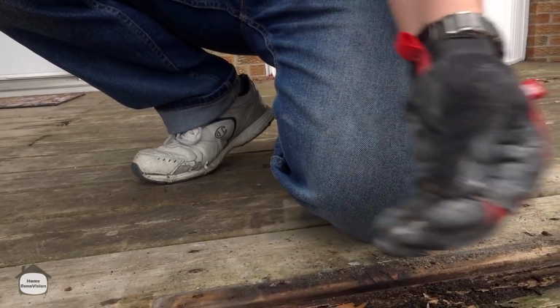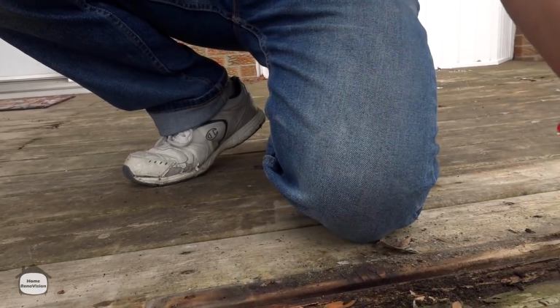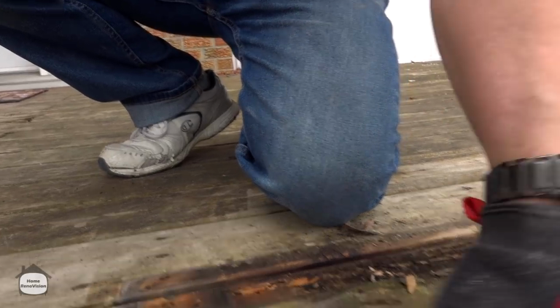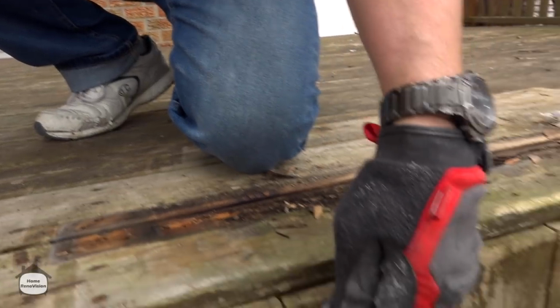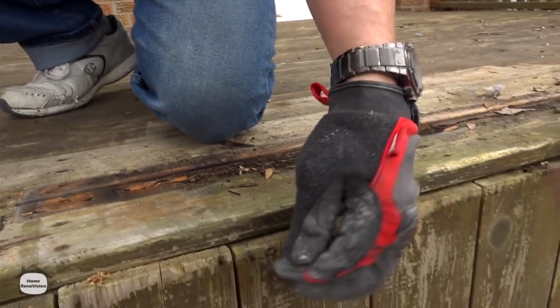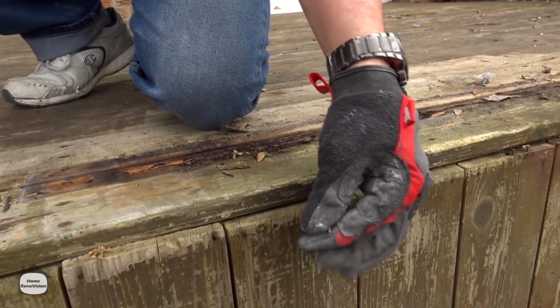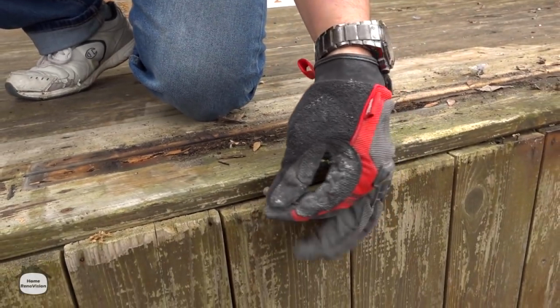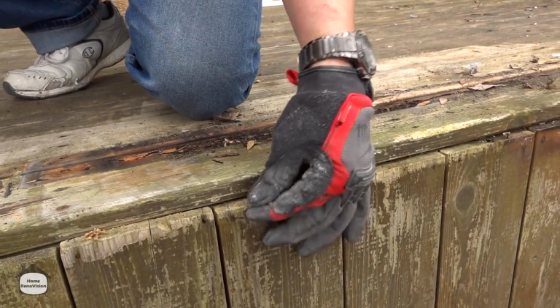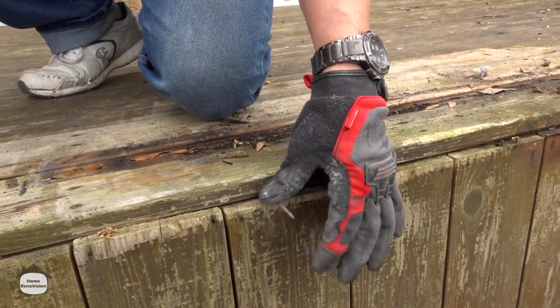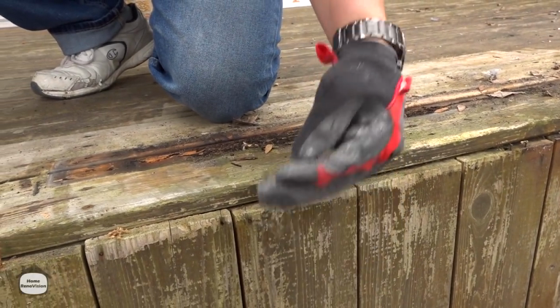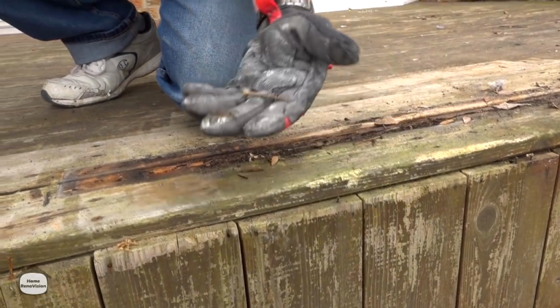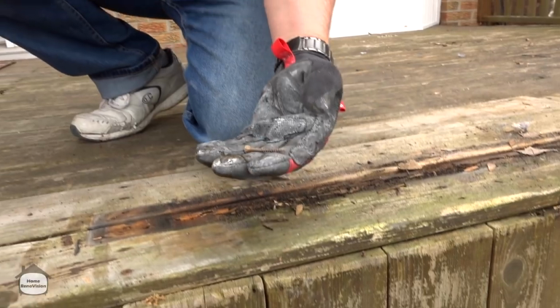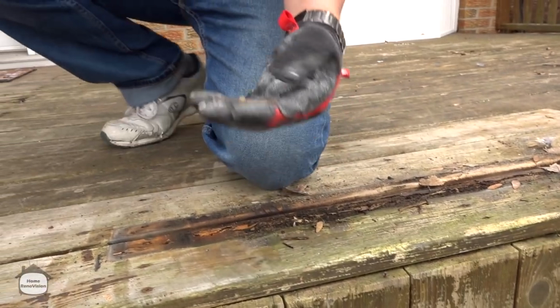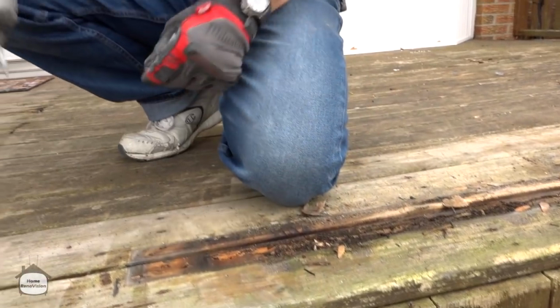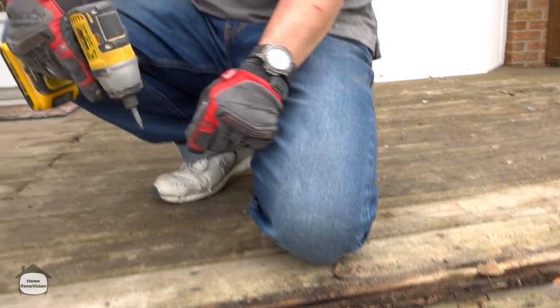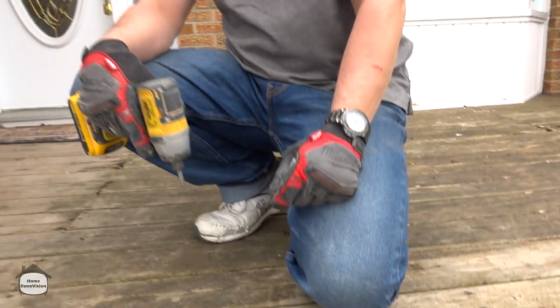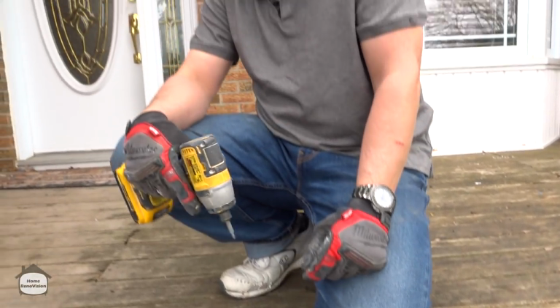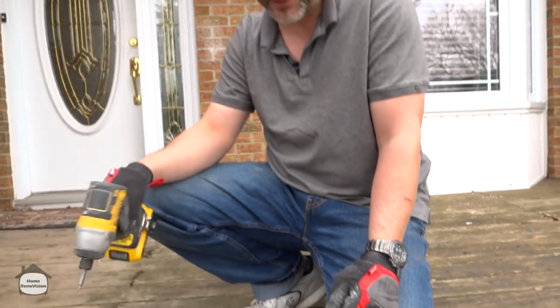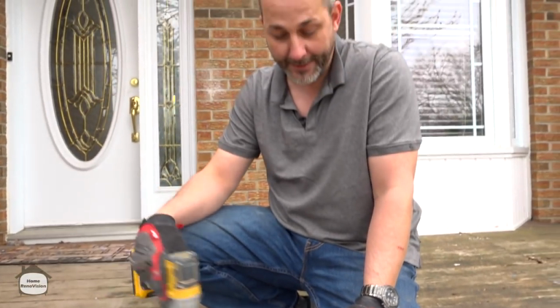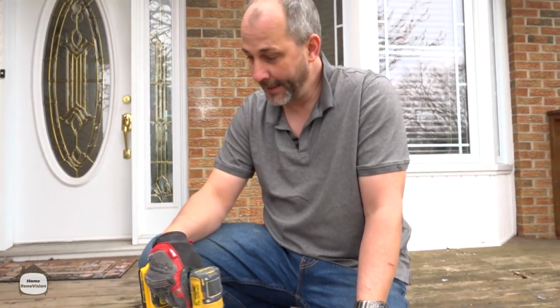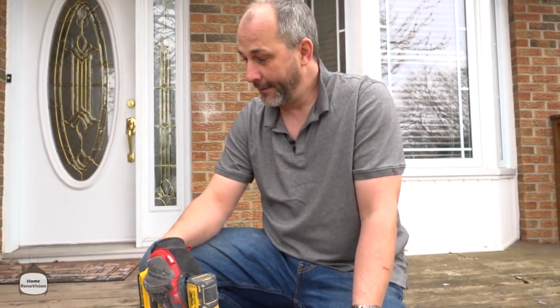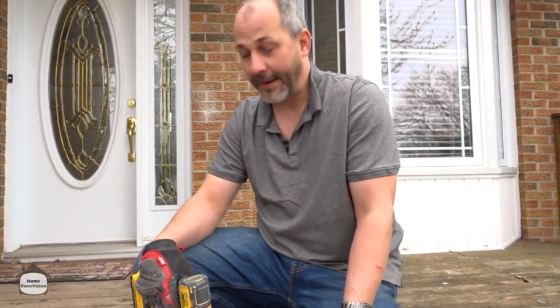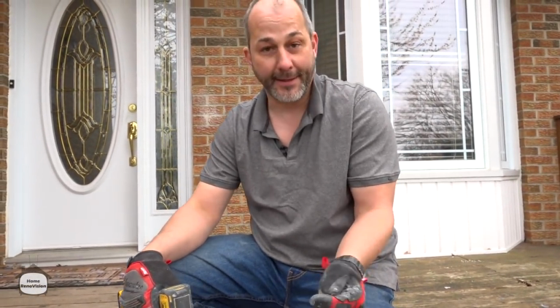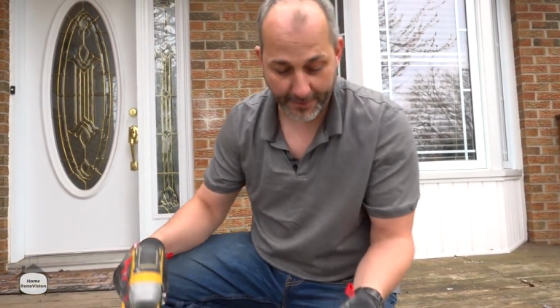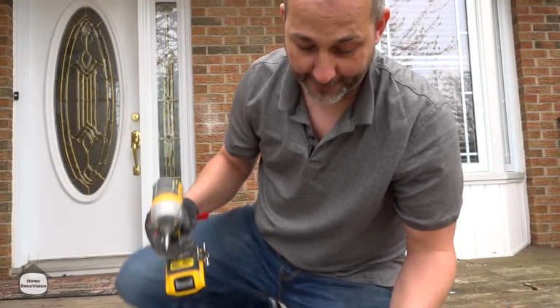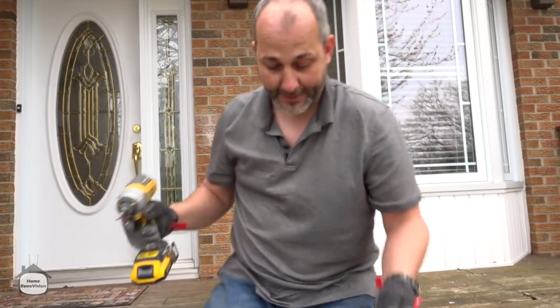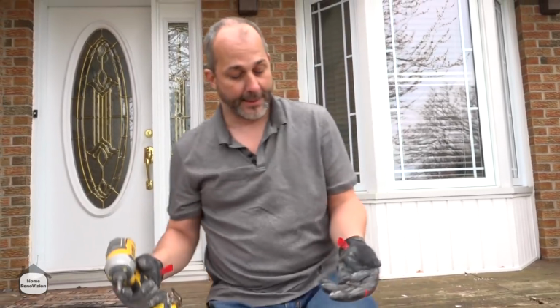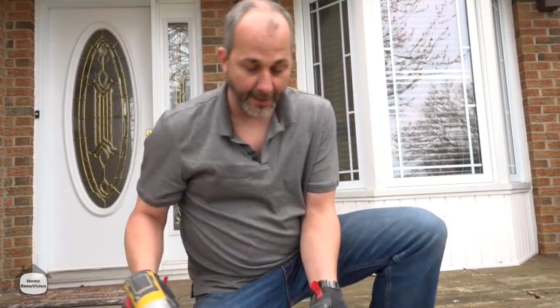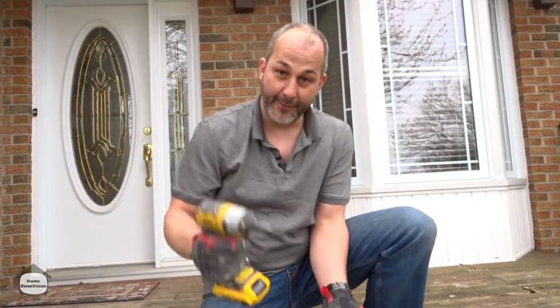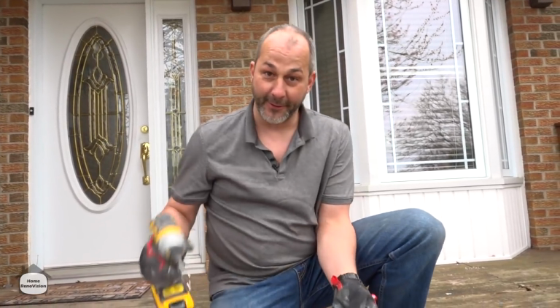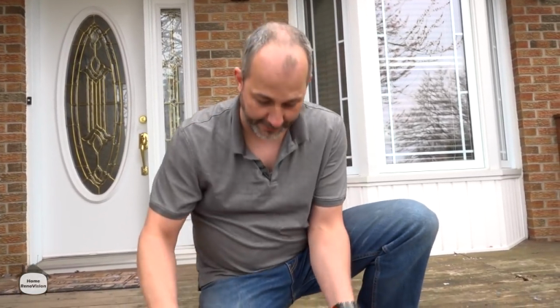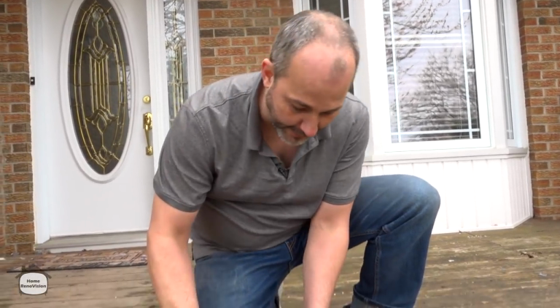This is pretty much a trim screw — designed to put trim boards into a frame. If they built the whole deck this way, they've actually done us a really big favor, because that'll be a lot easier on my drill to pull all these screws out.